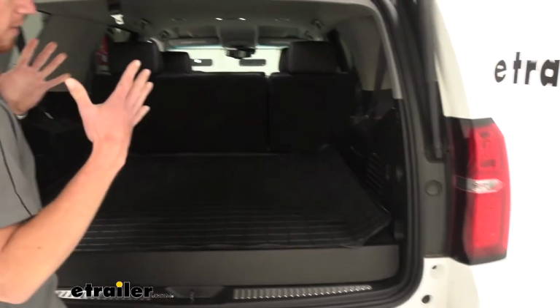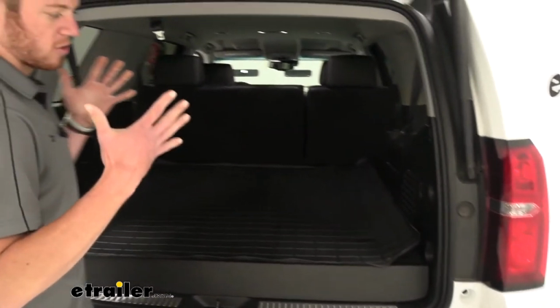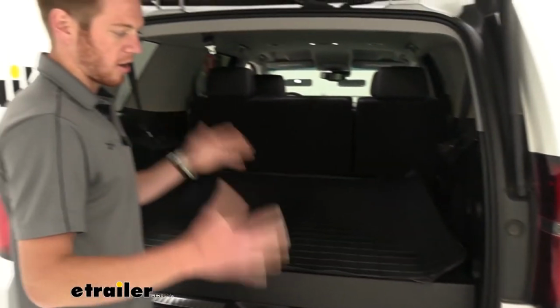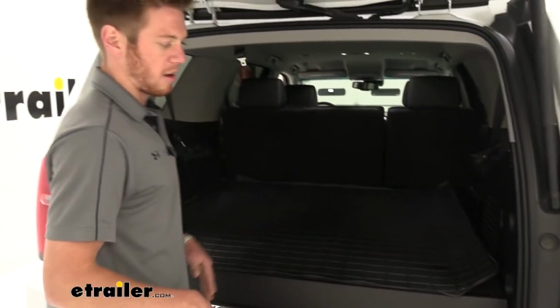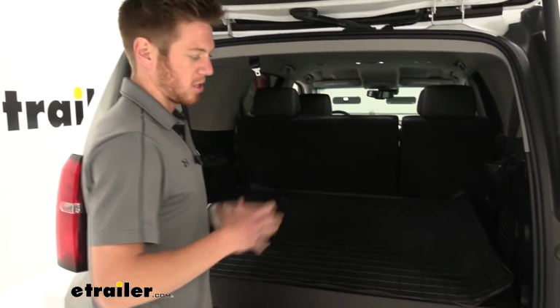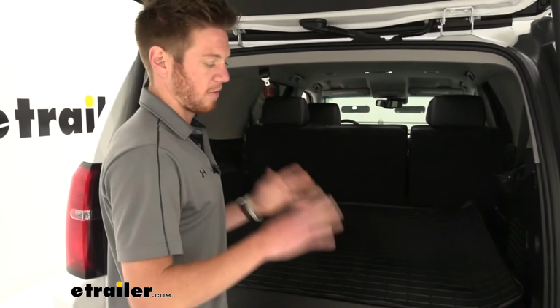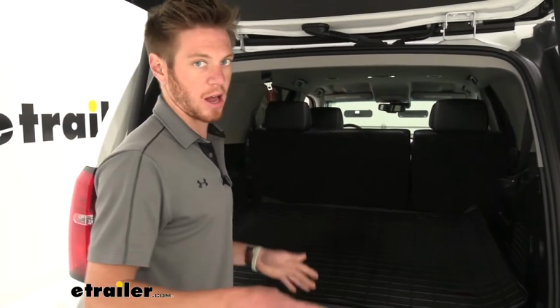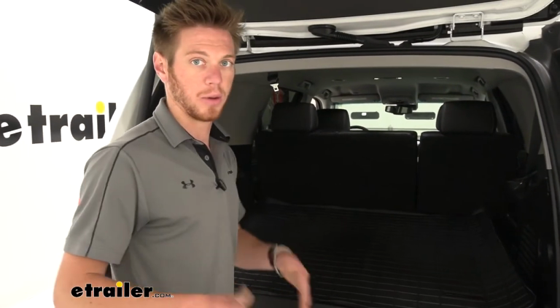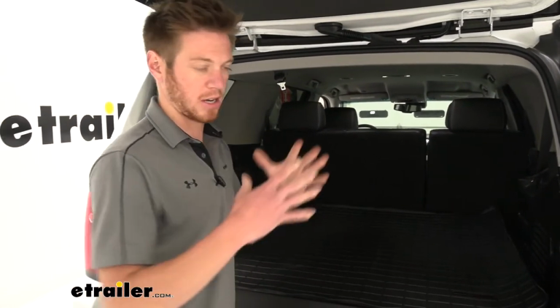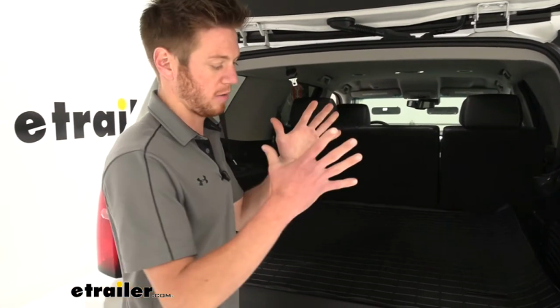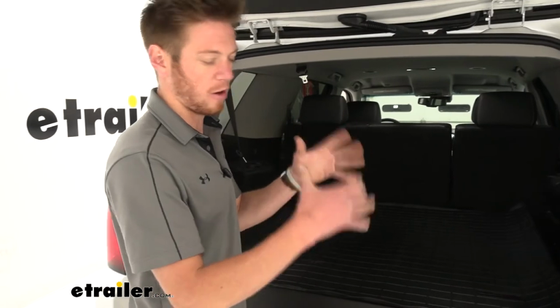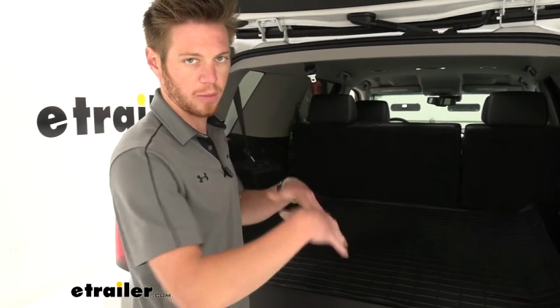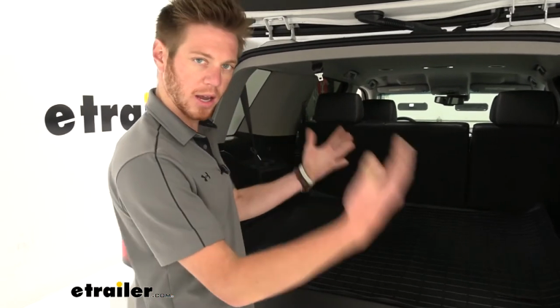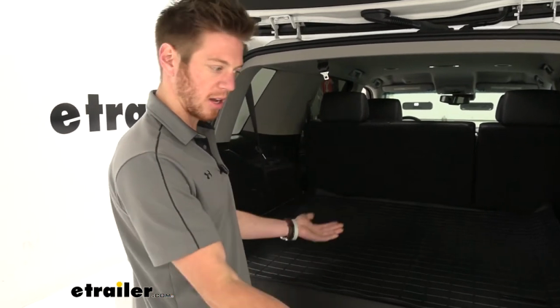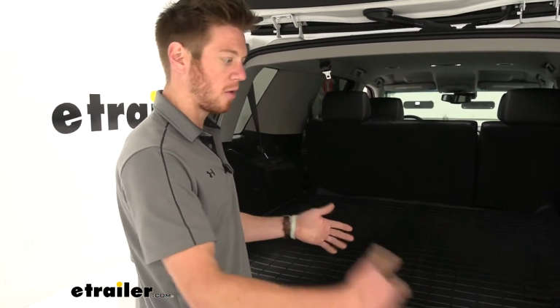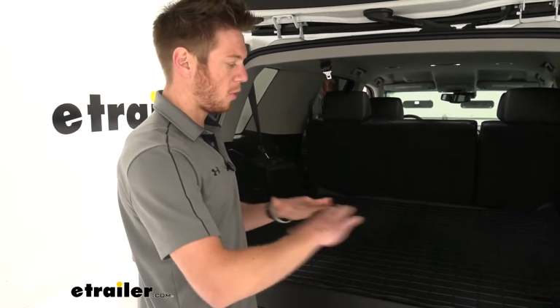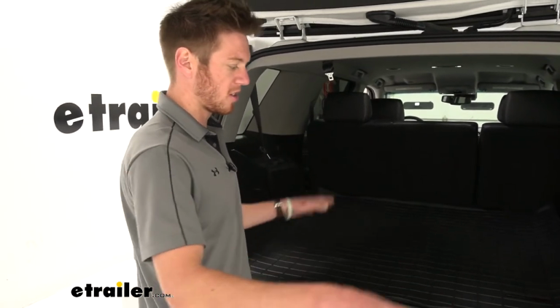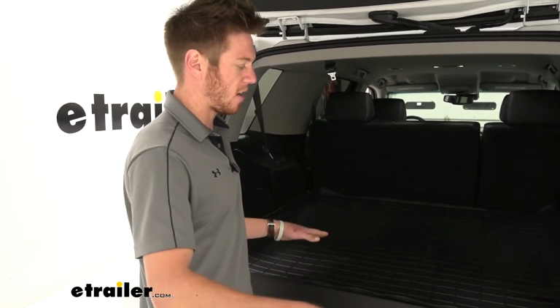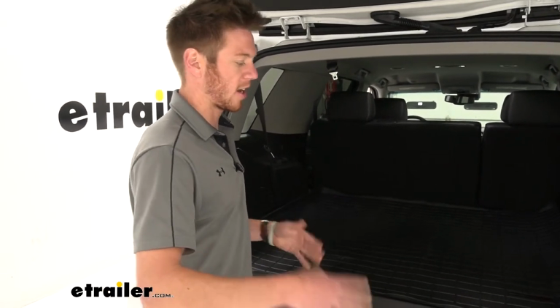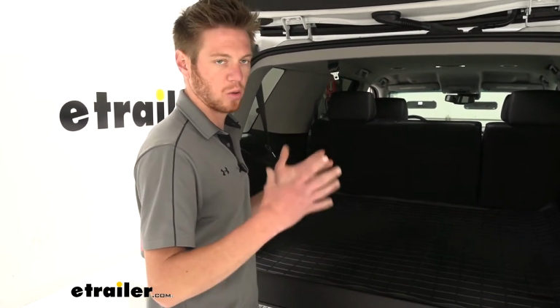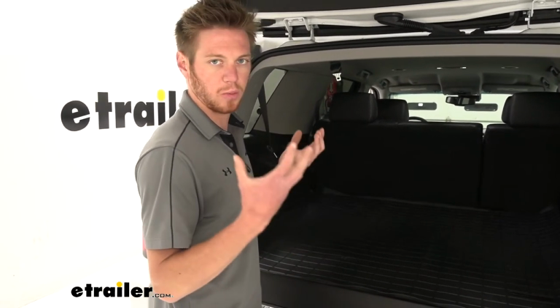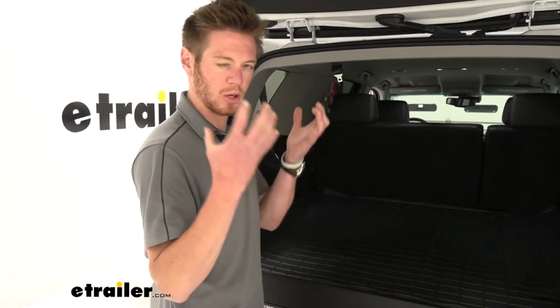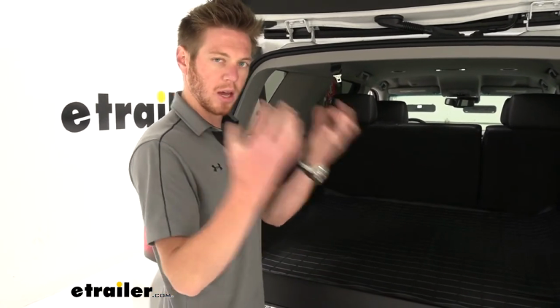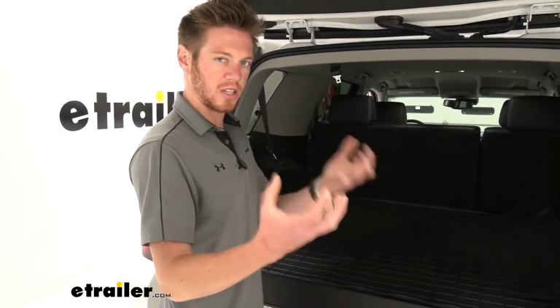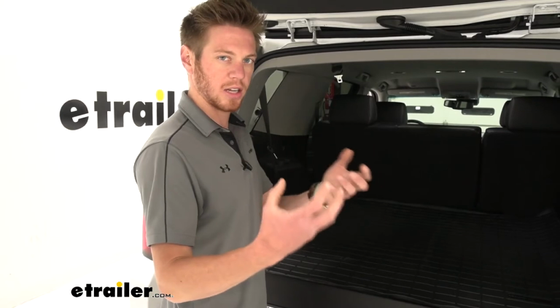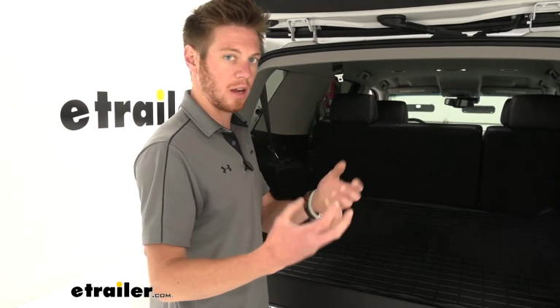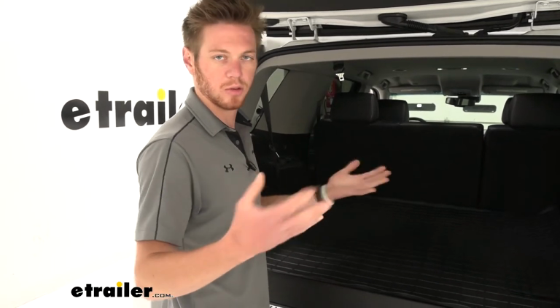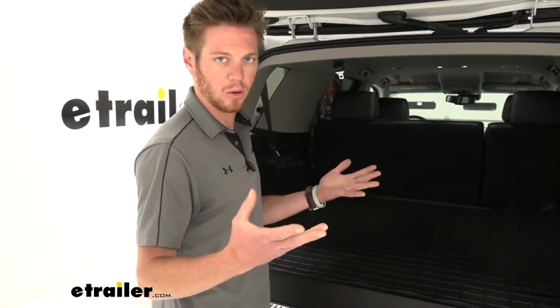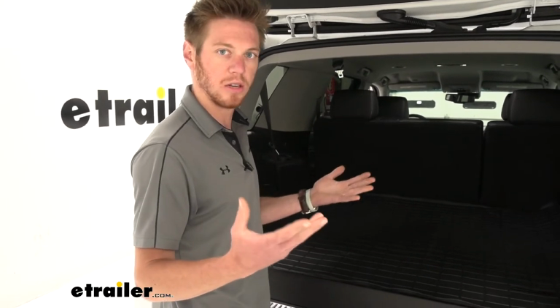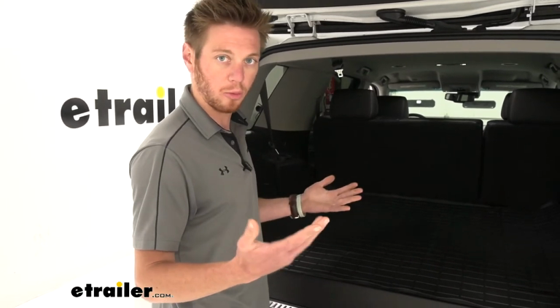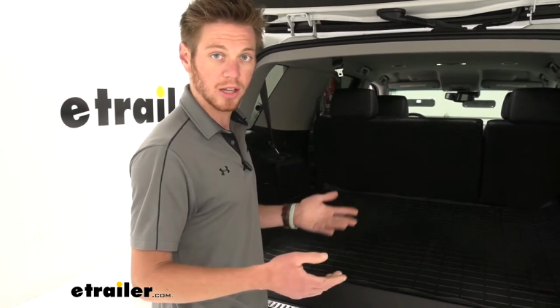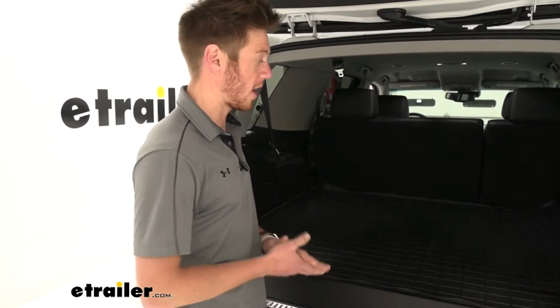If you guys are in hotter climates, it's definitely going to help it soften up and lay down. But once it's laid down, it's going to be able to retain its shape, so it's not going to deform or anything like that.